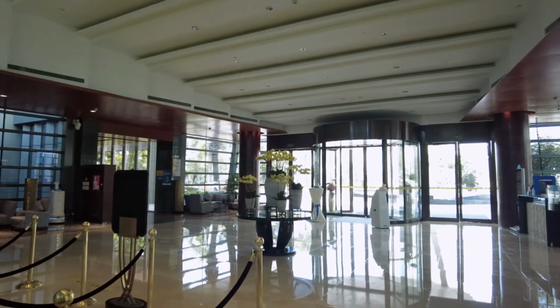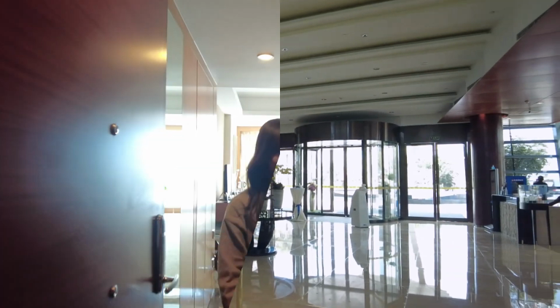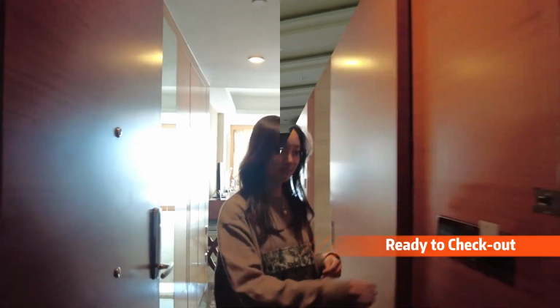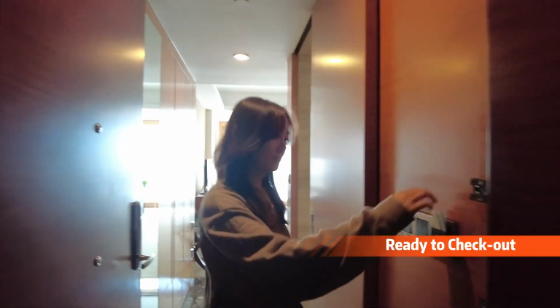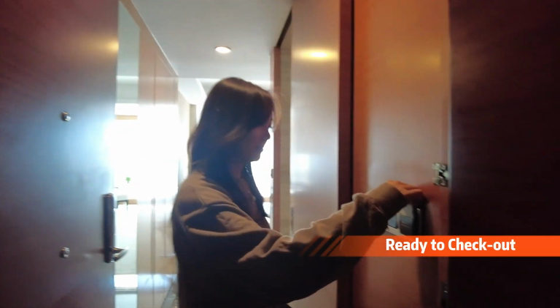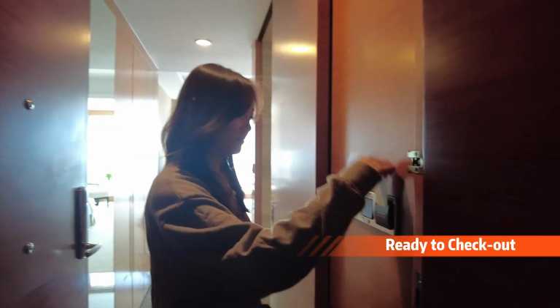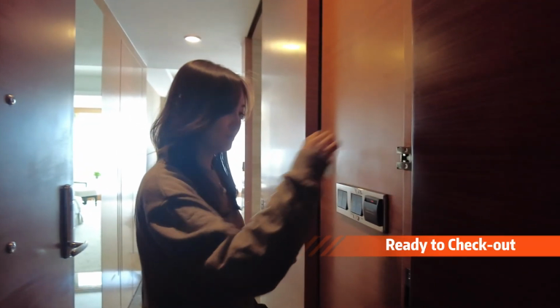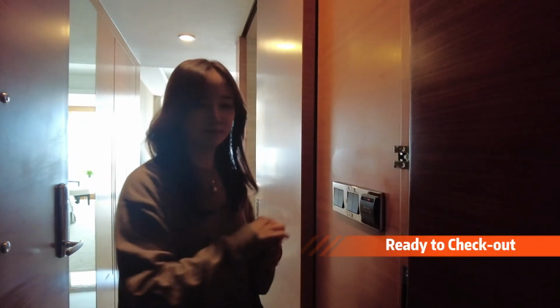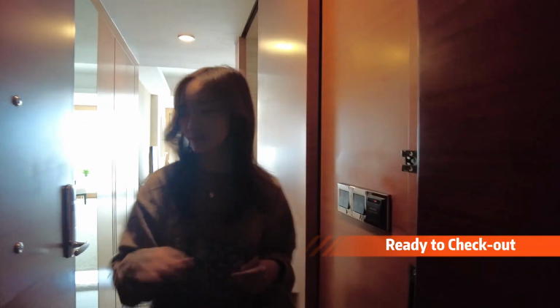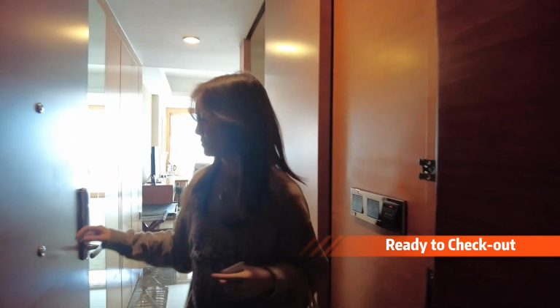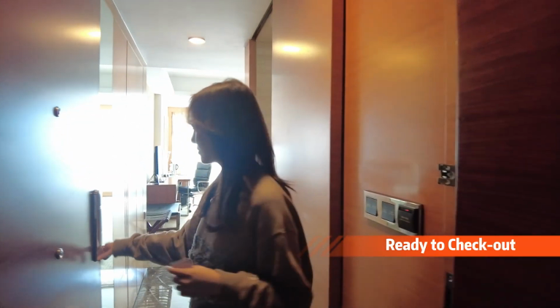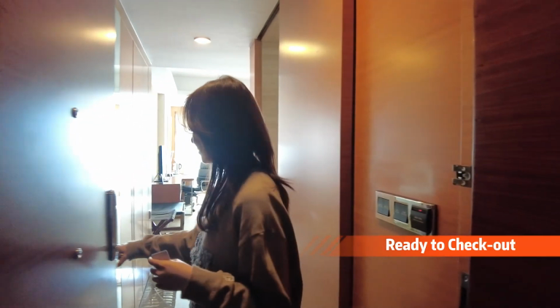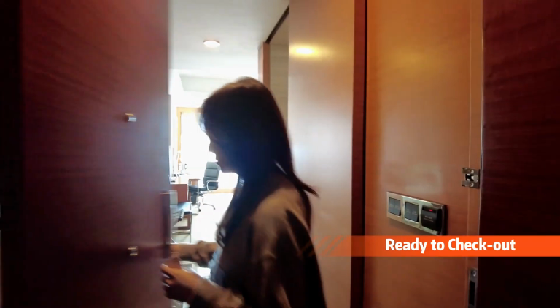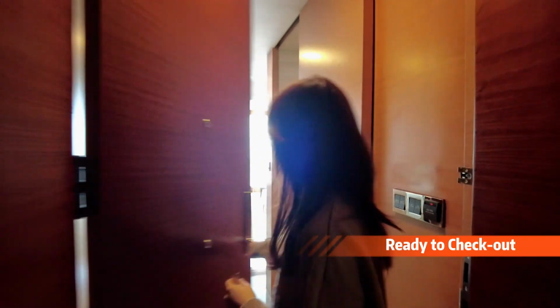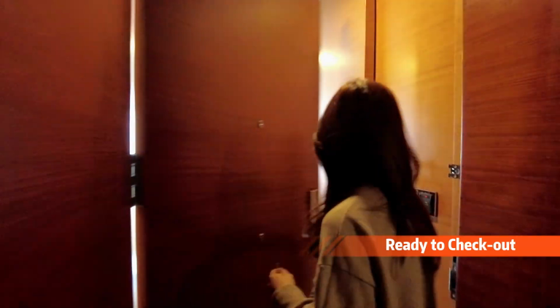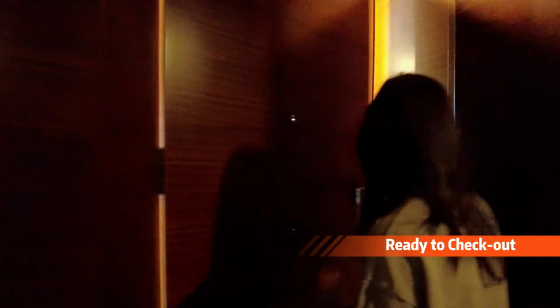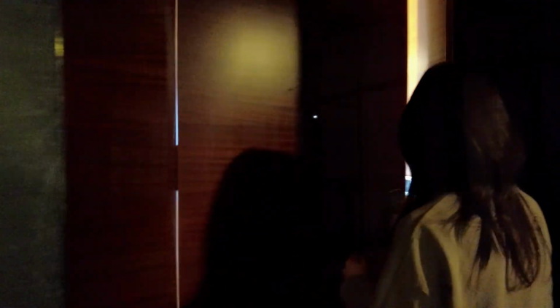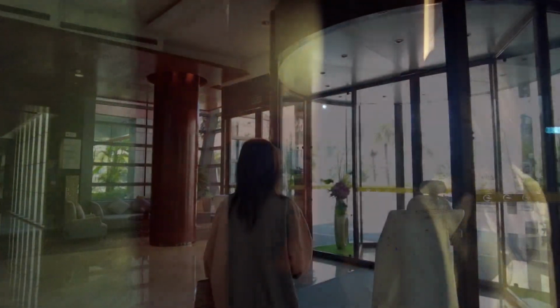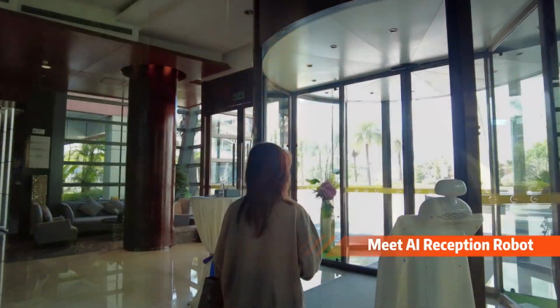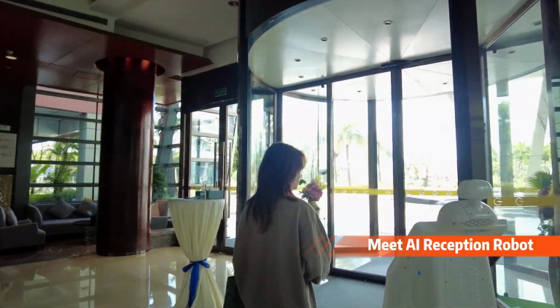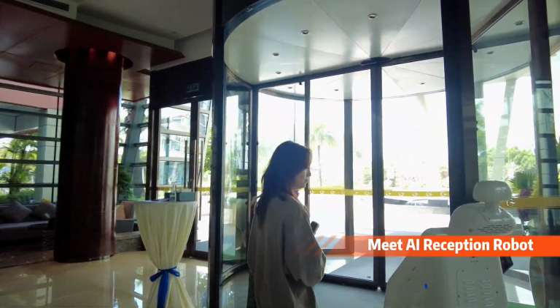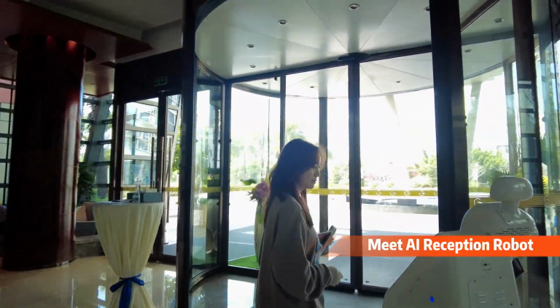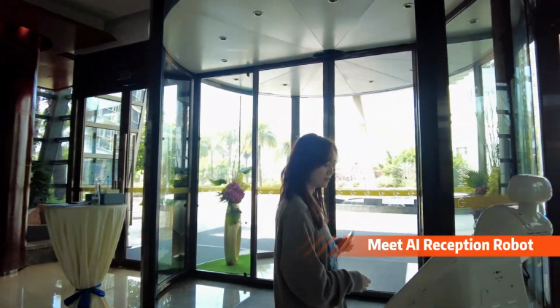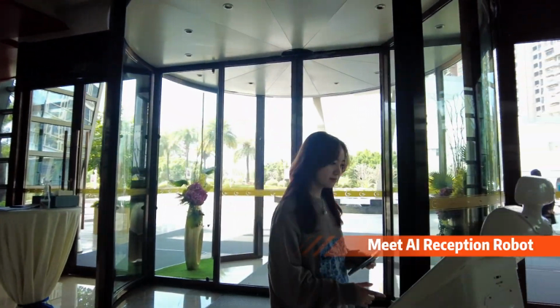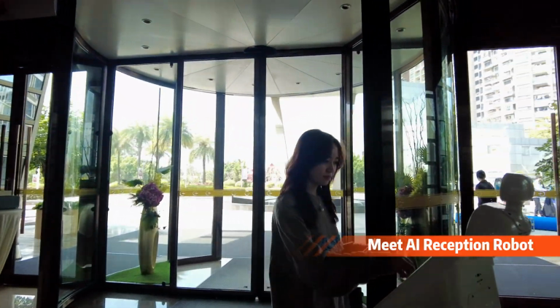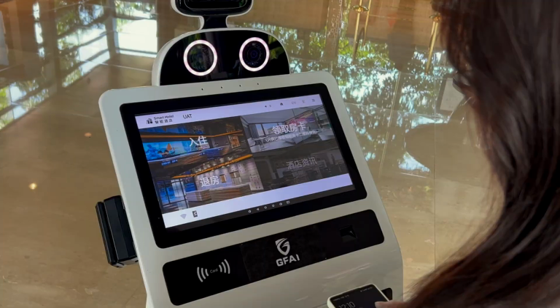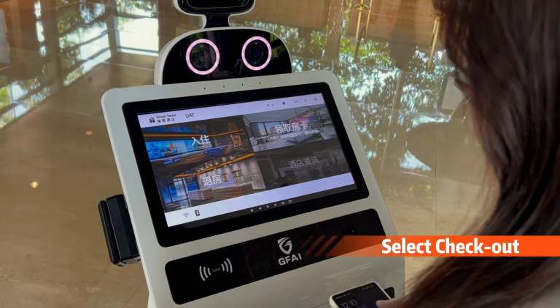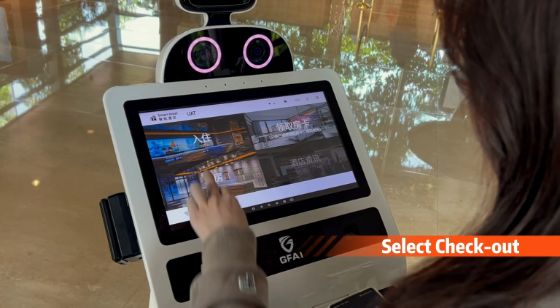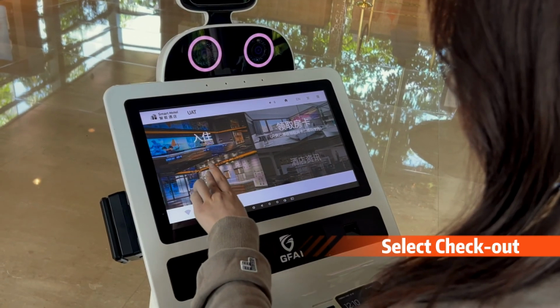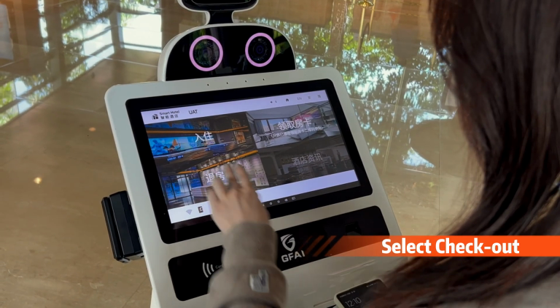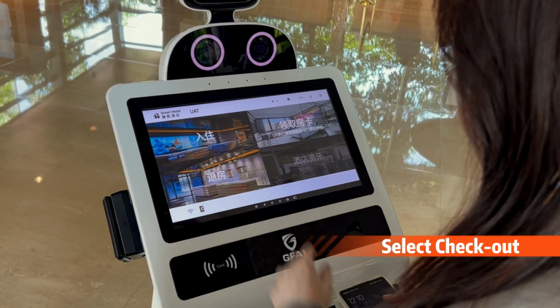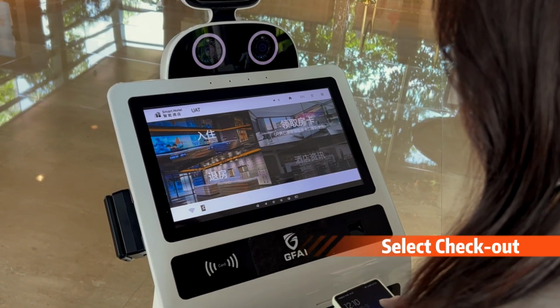When you're ready to check out, come and meet the AI Reception Robot. Verify your room card and return it to the robot. Simple and smooth.